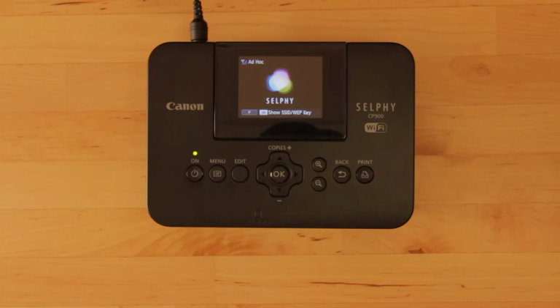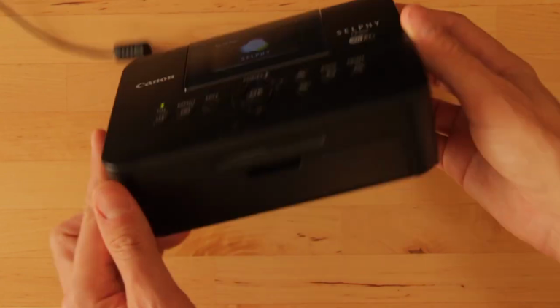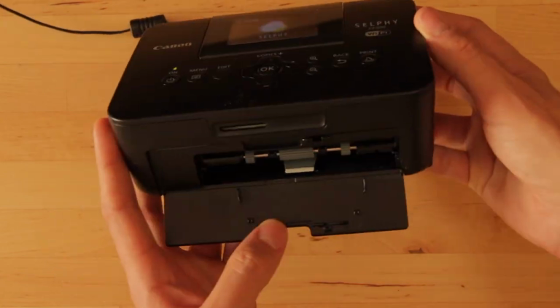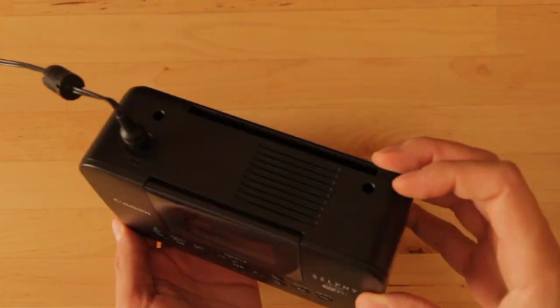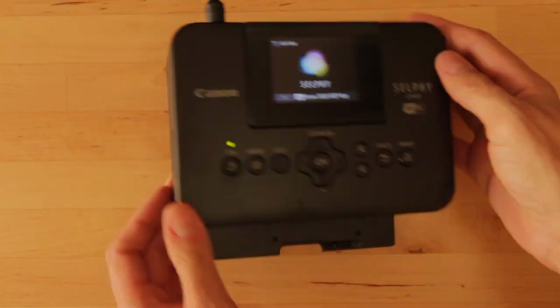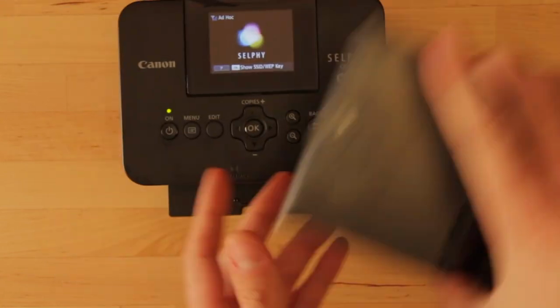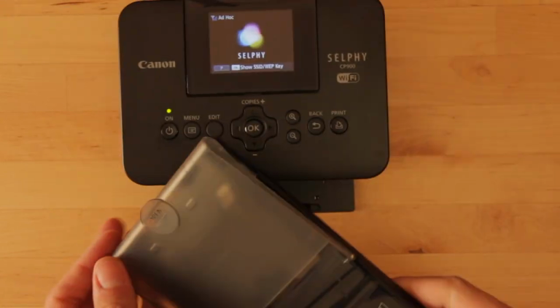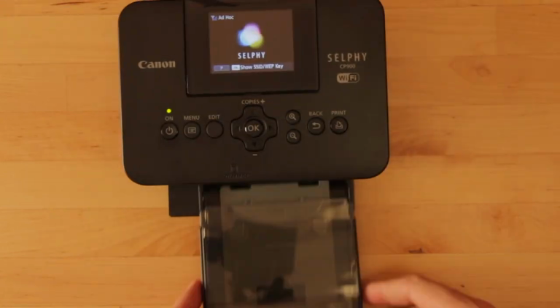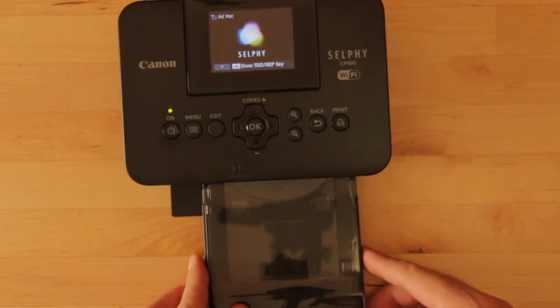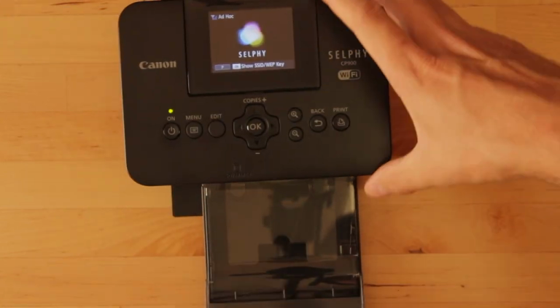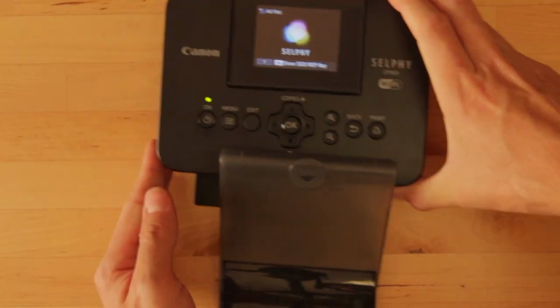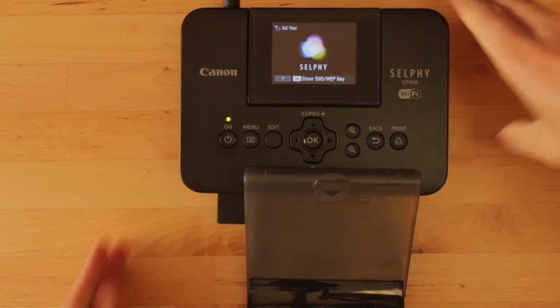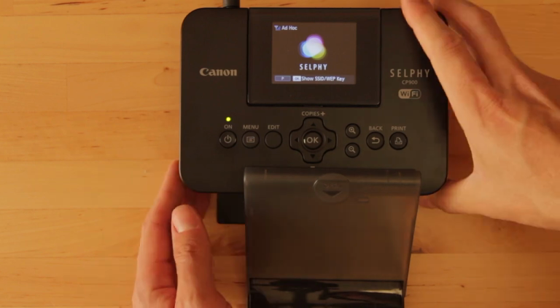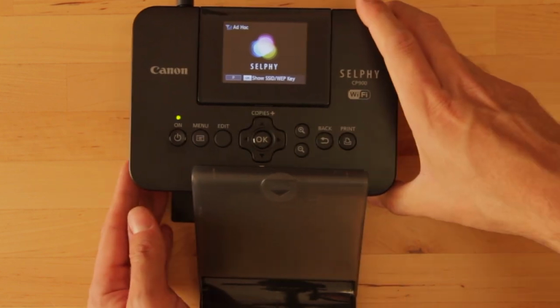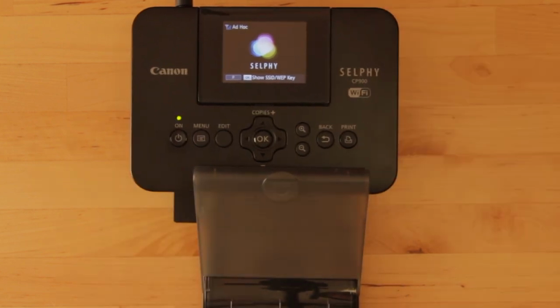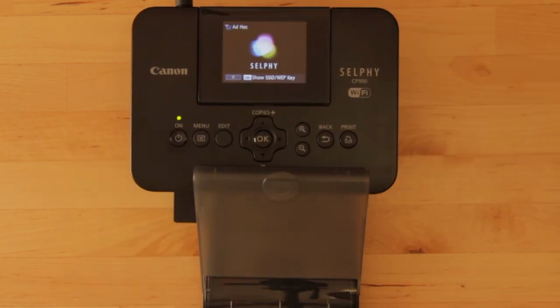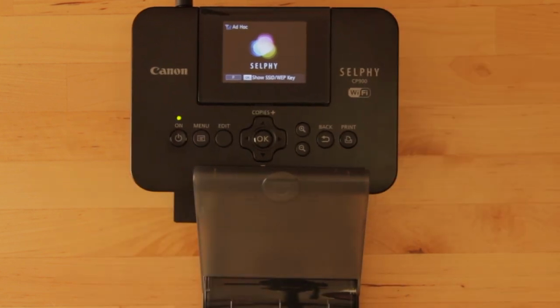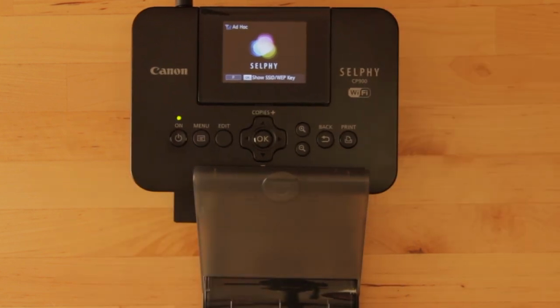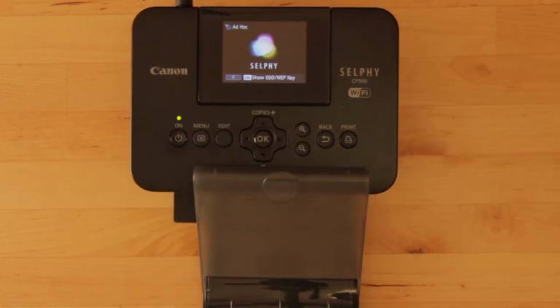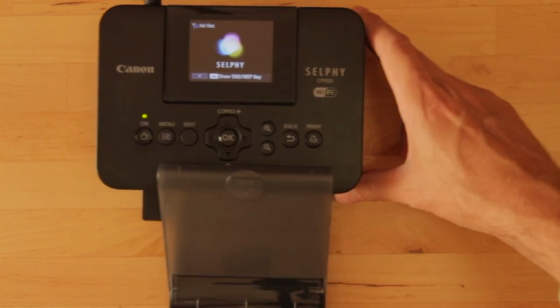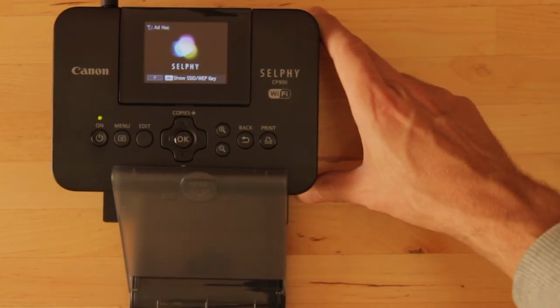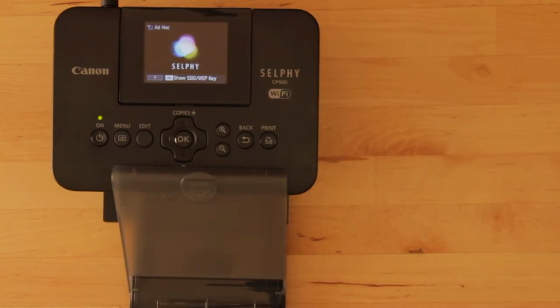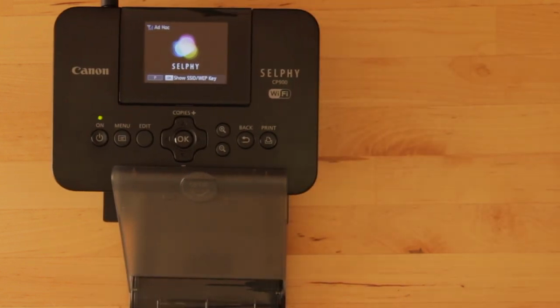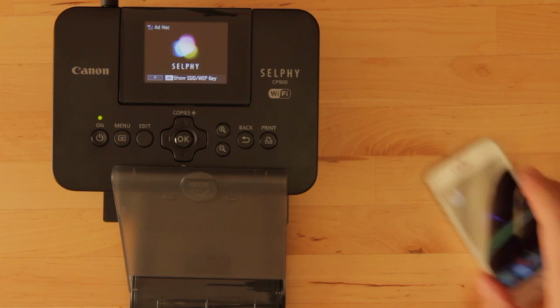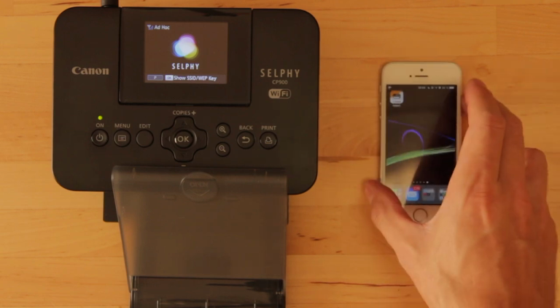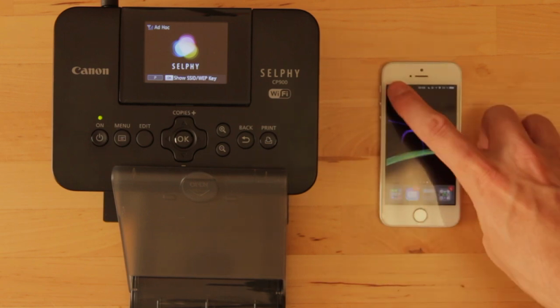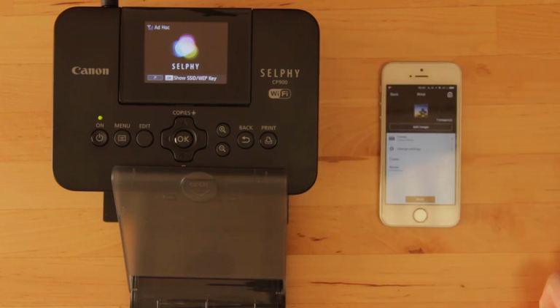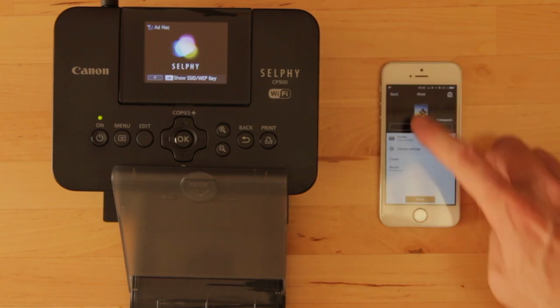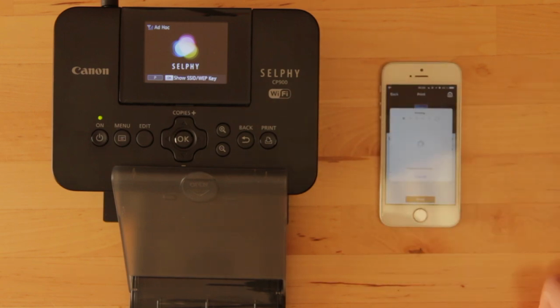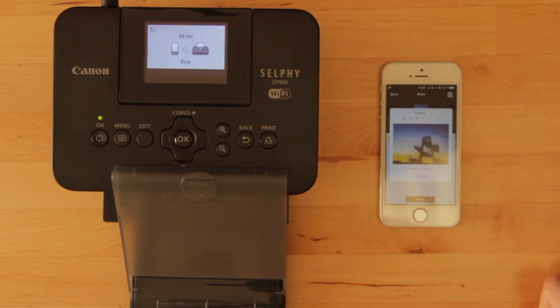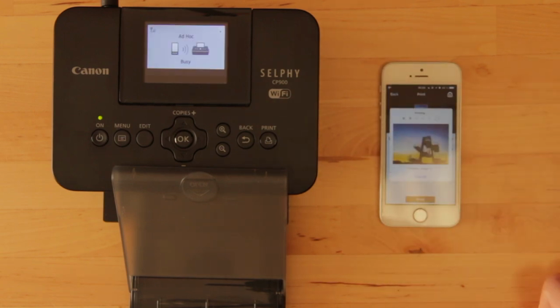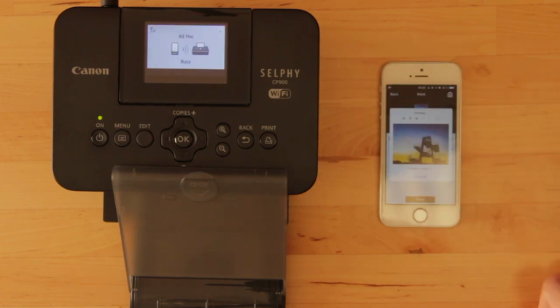I recently got hold of this Canon Selphy CP900 for cheap because the eBay listing said there was no driver support for current Windows or macOS versions. I checked if the Canon Selfie app for iOS still supported it, and it does.